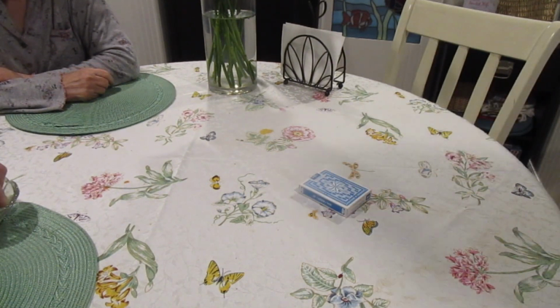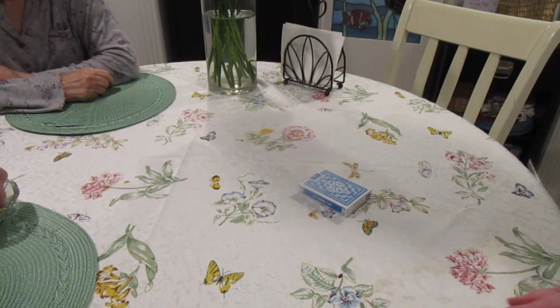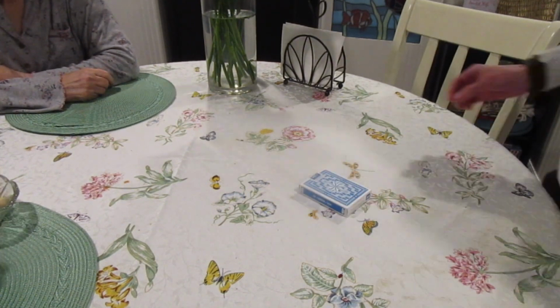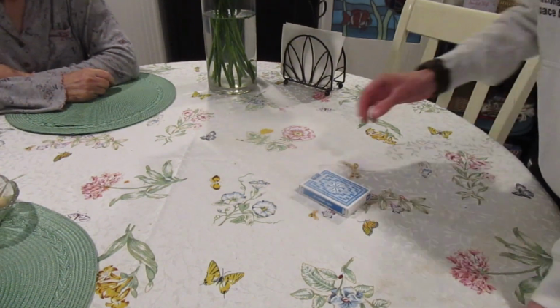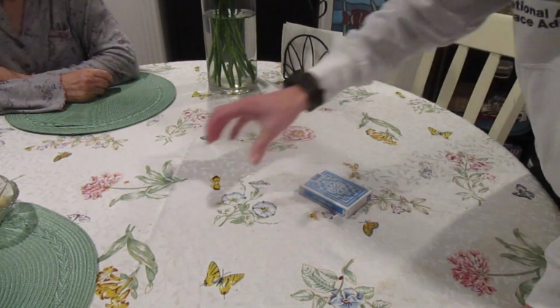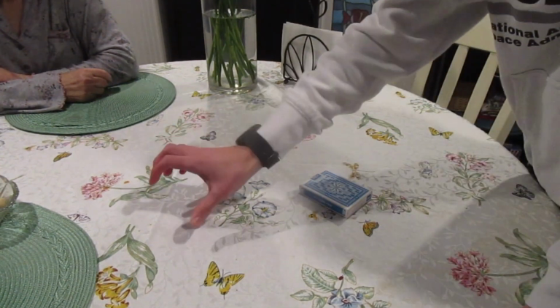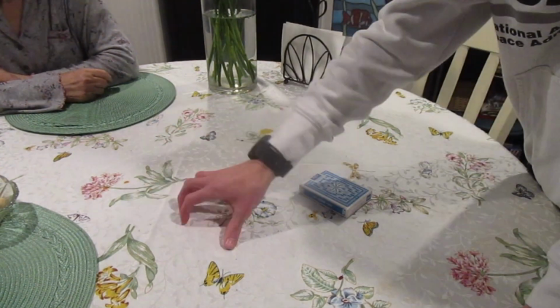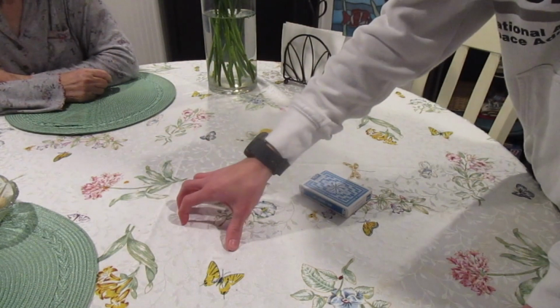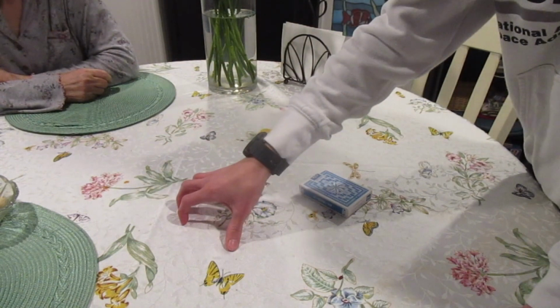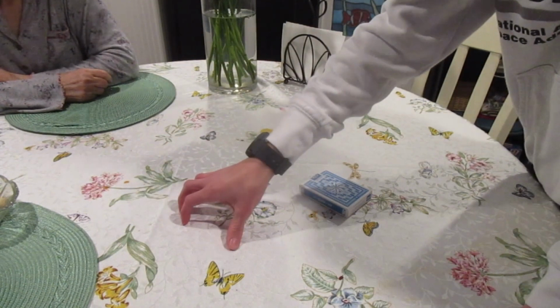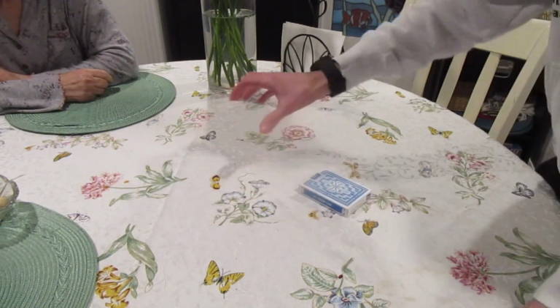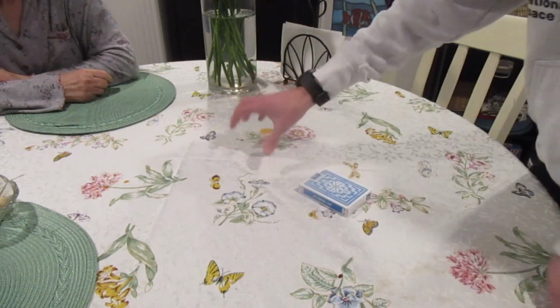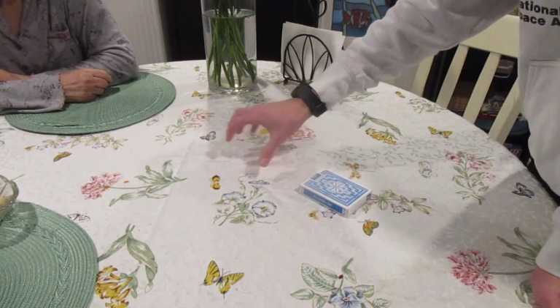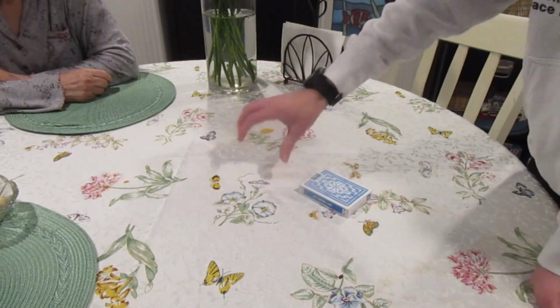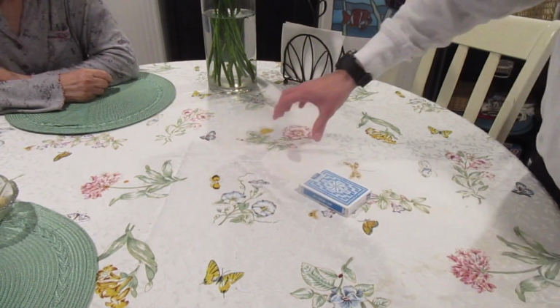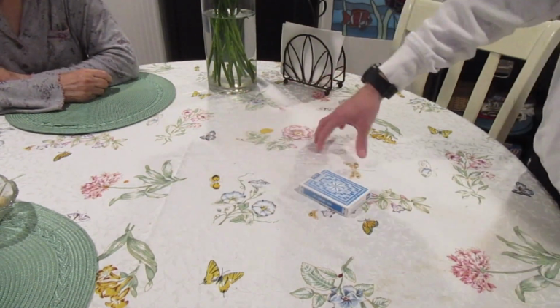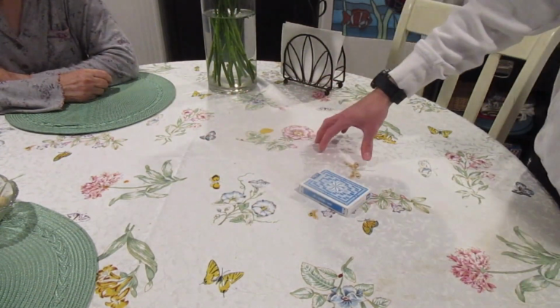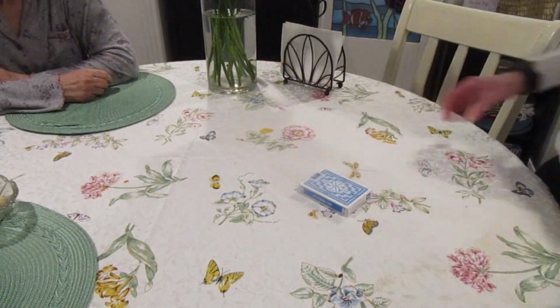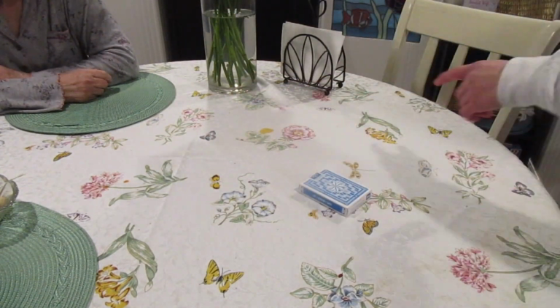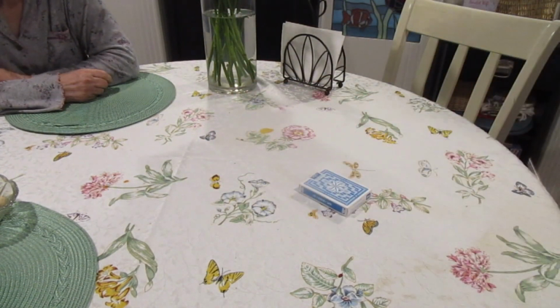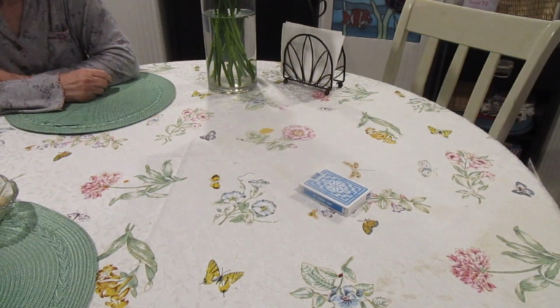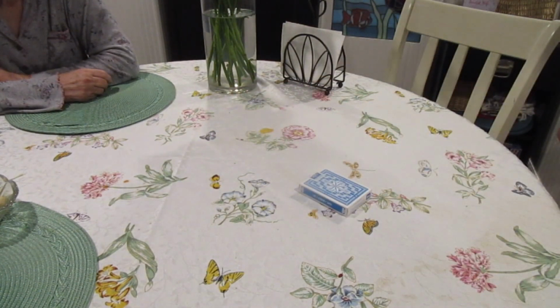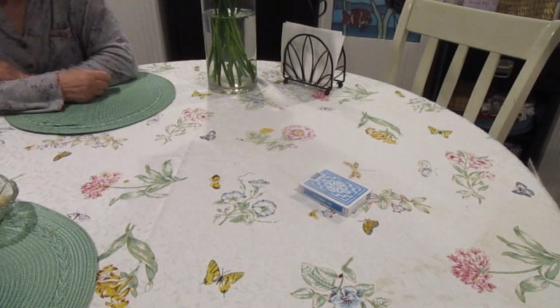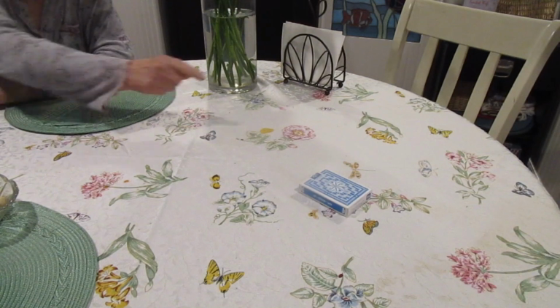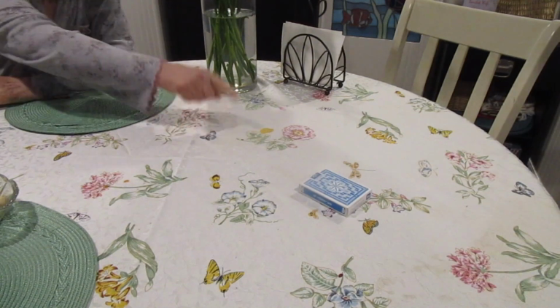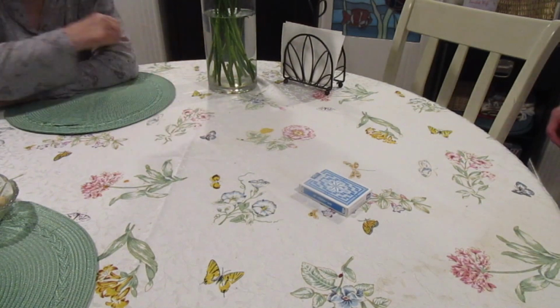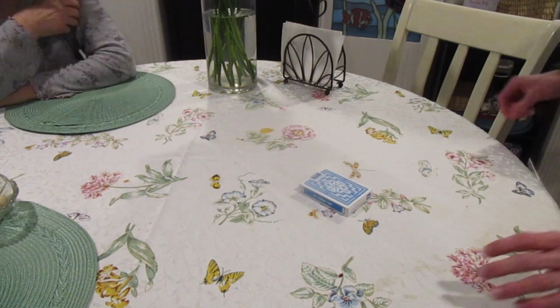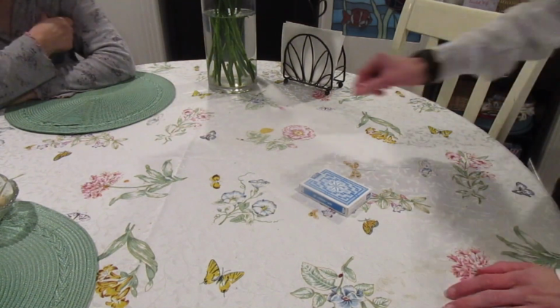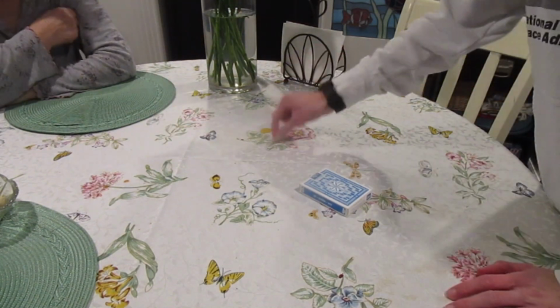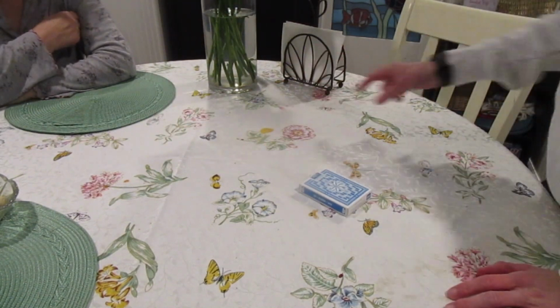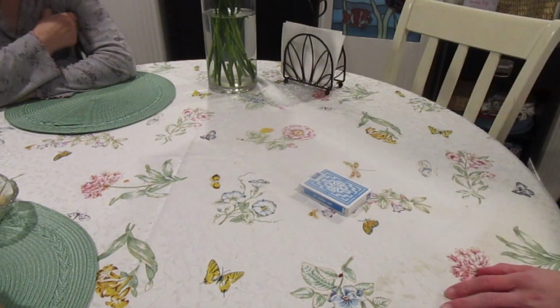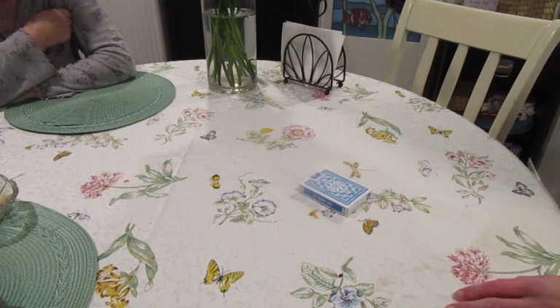Just pretend I'm gonna have all the number cards here, and right here I have all the picture cards — just point to one. Here's a picture card.